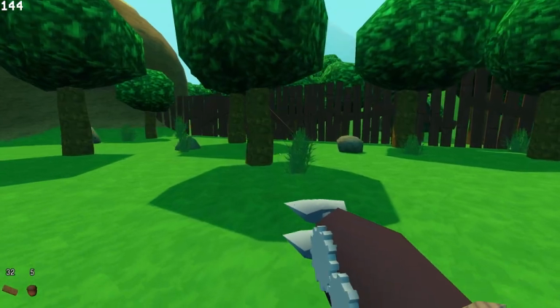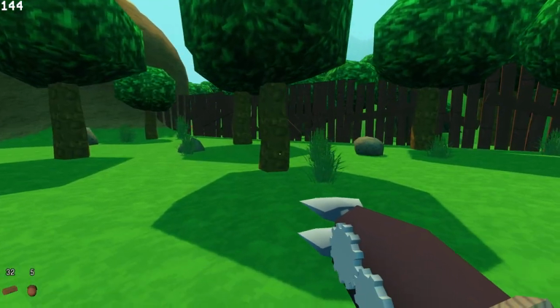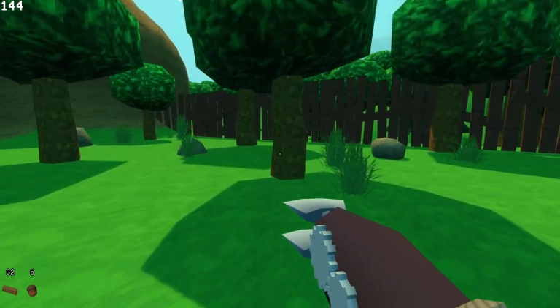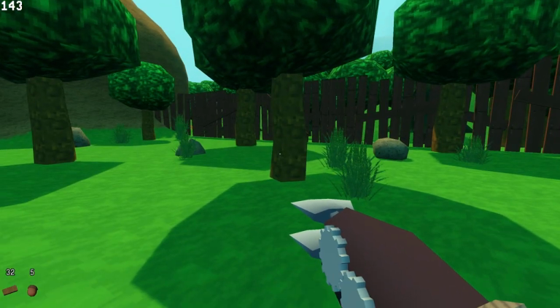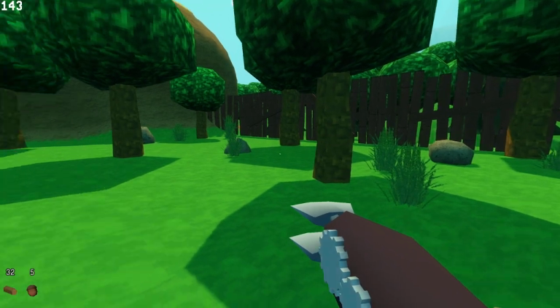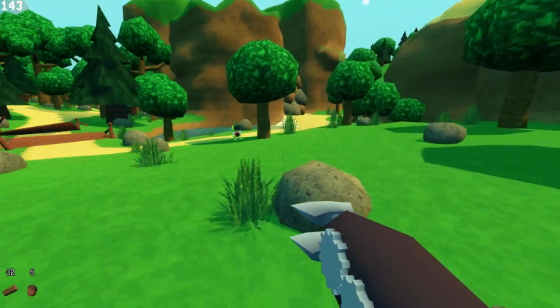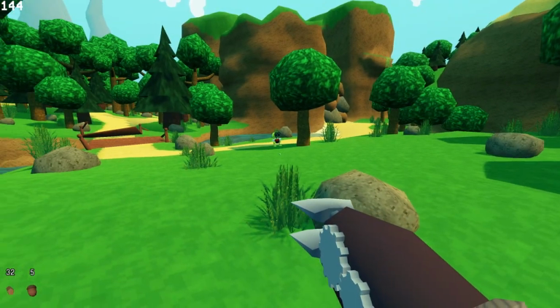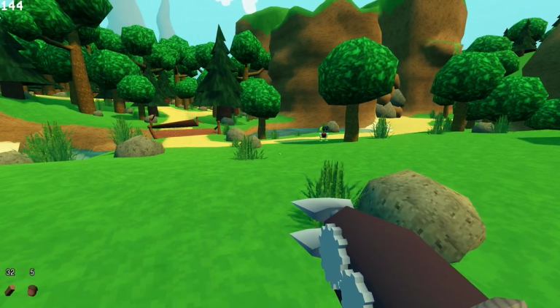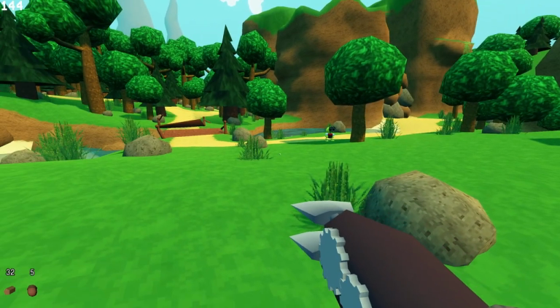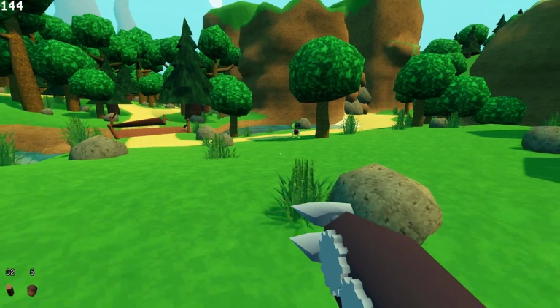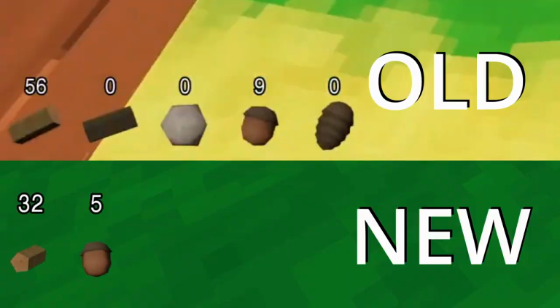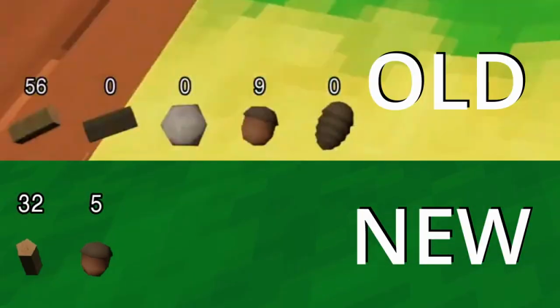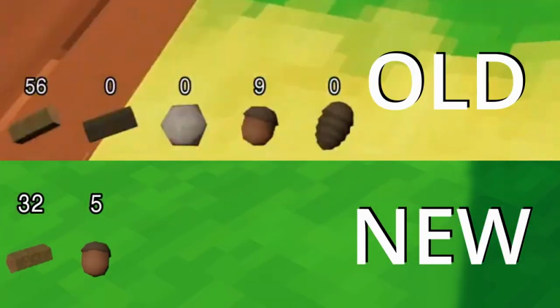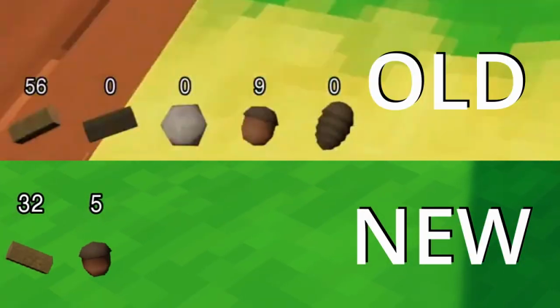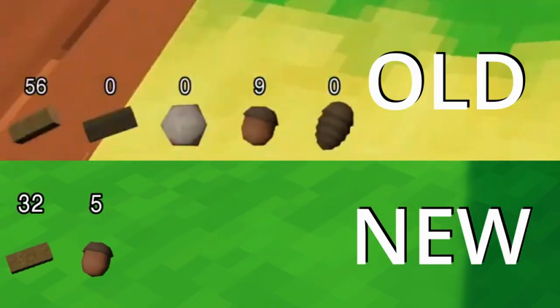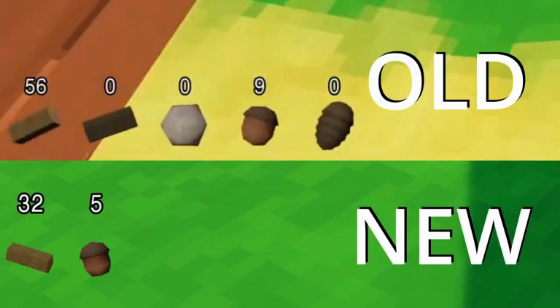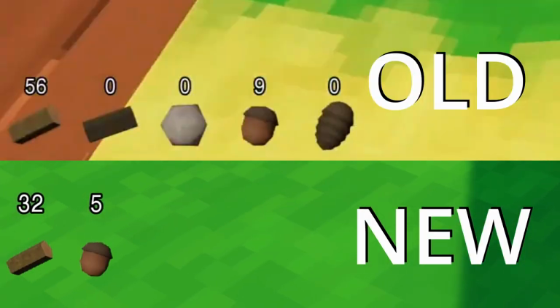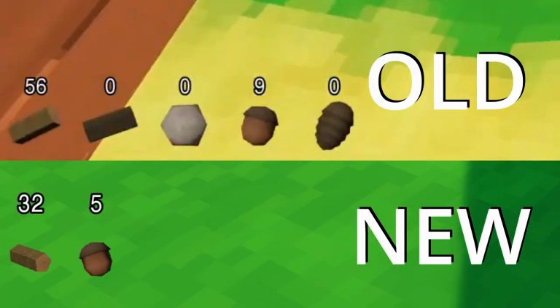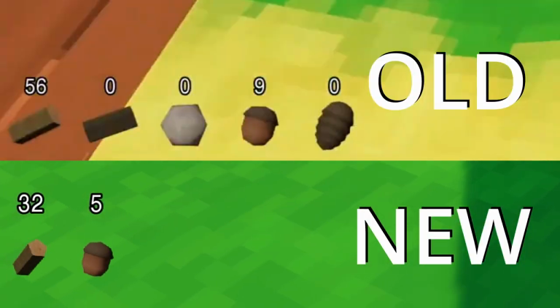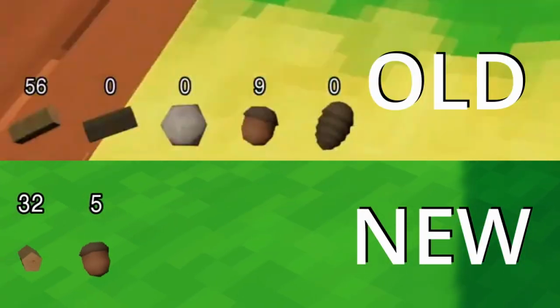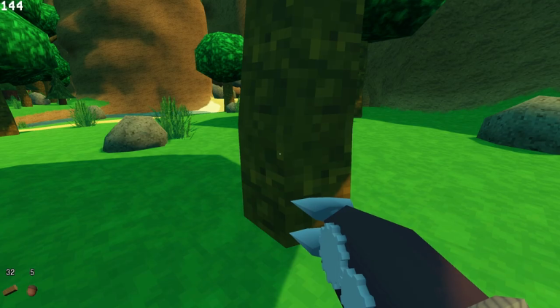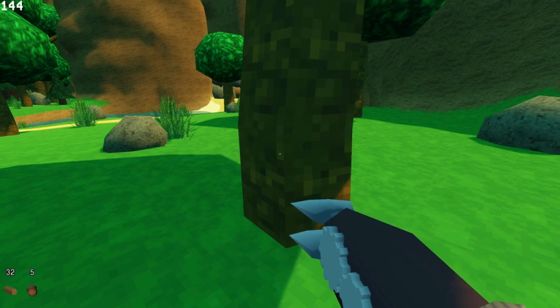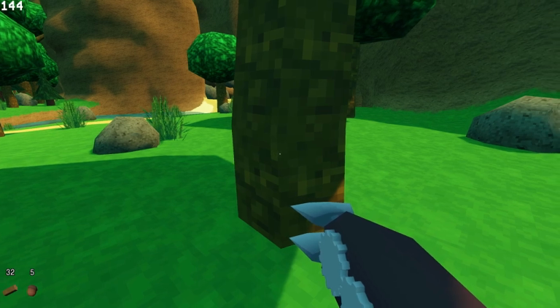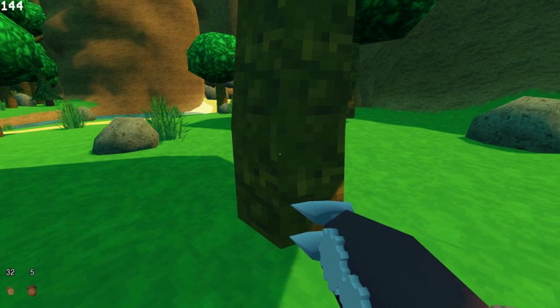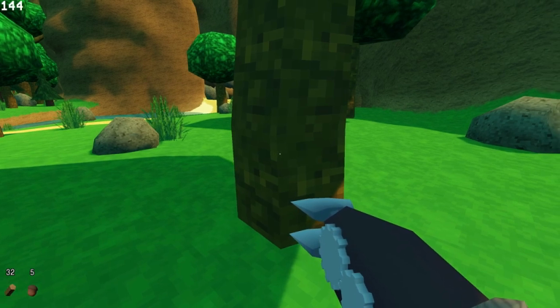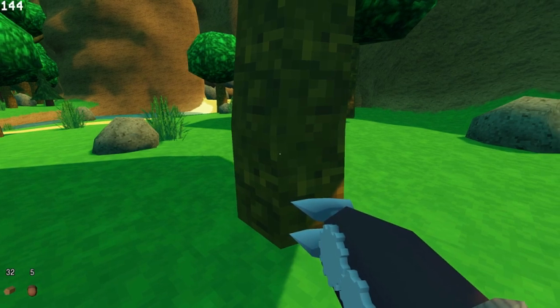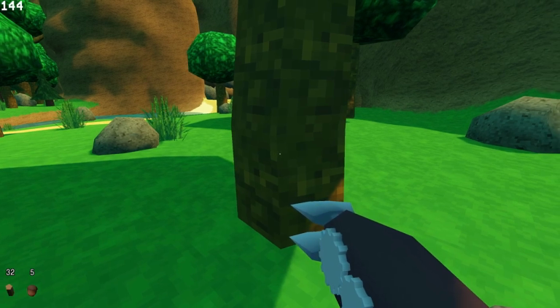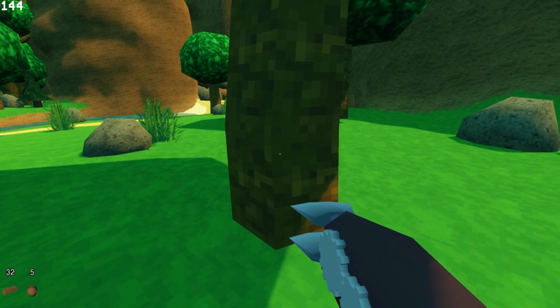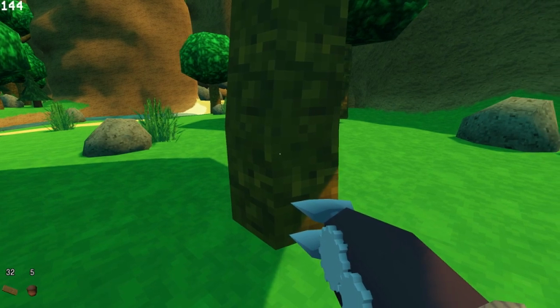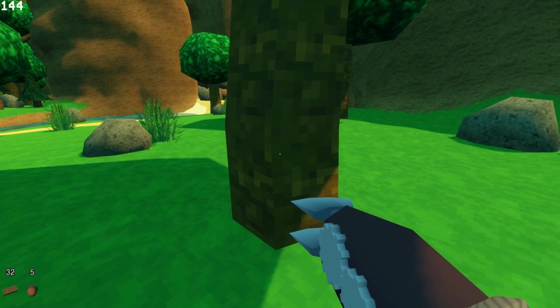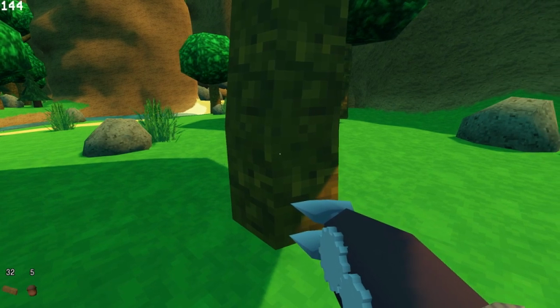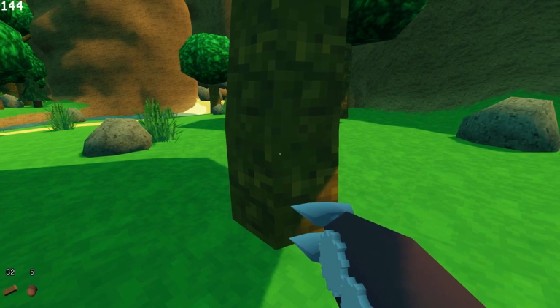Also, as you might notice, the inventory only shows the items that I have in the inventory. It used to show all possible items and then just show the number zero if you didn't have any. But now I made it so that it doesn't show at all if you have less than or equal to zero.